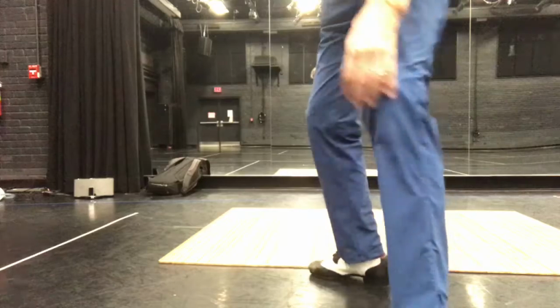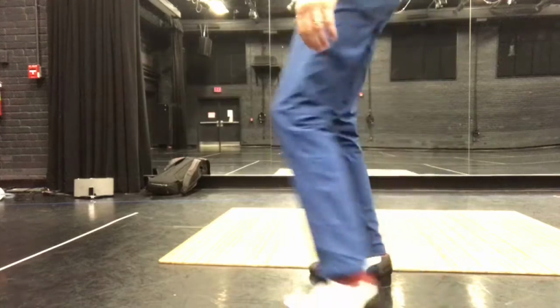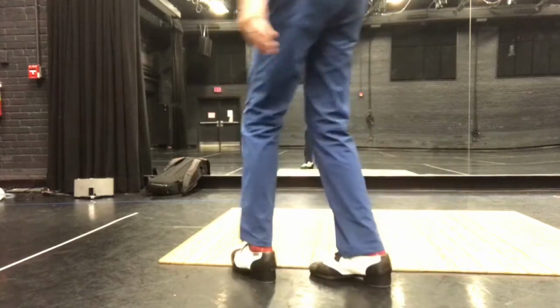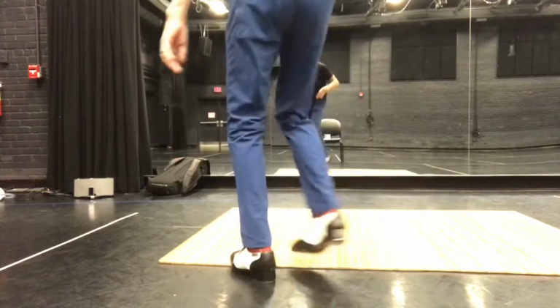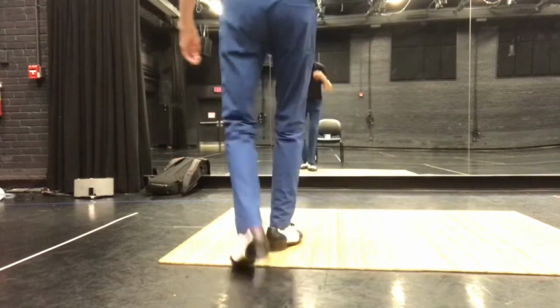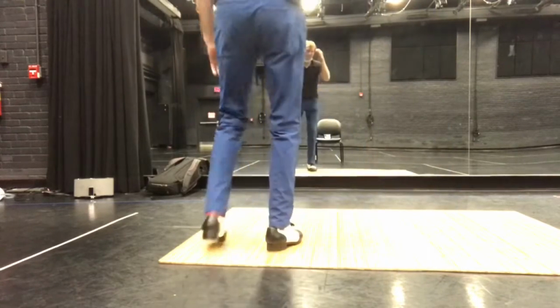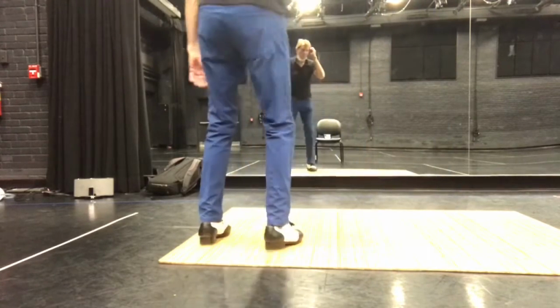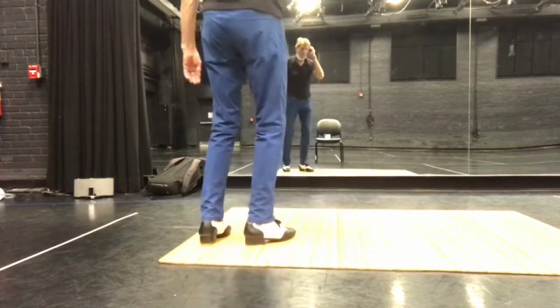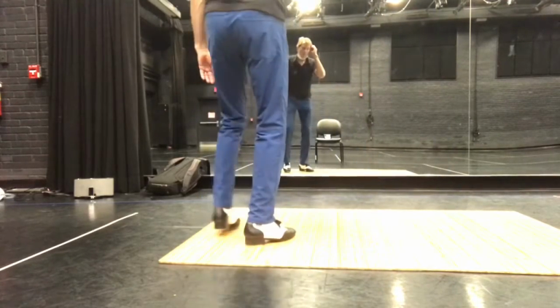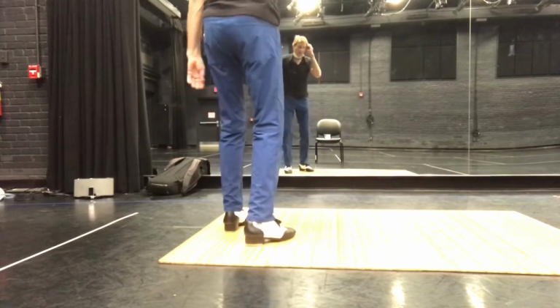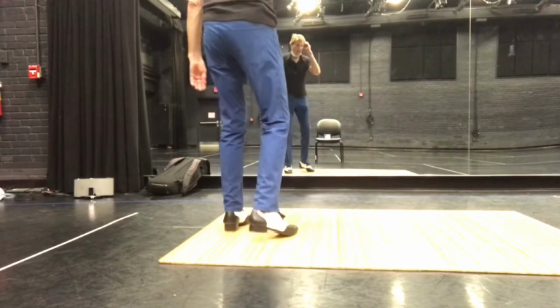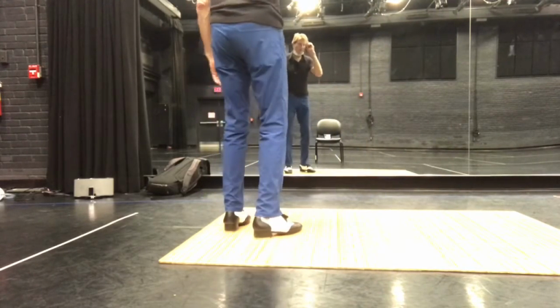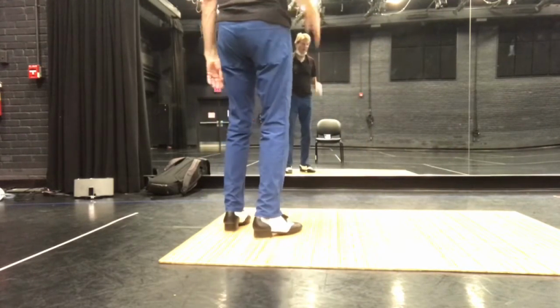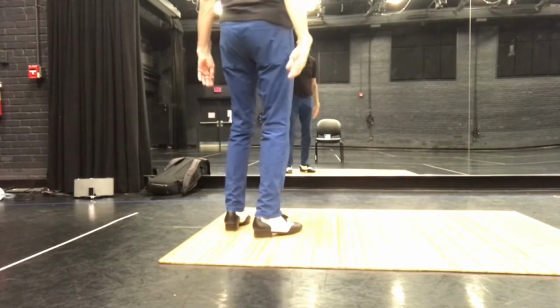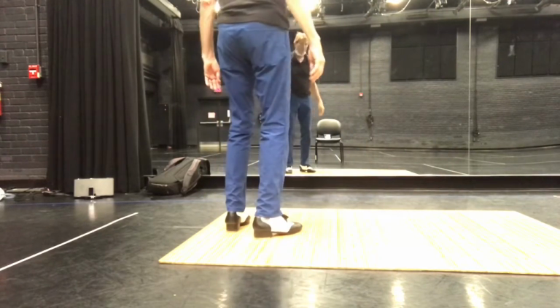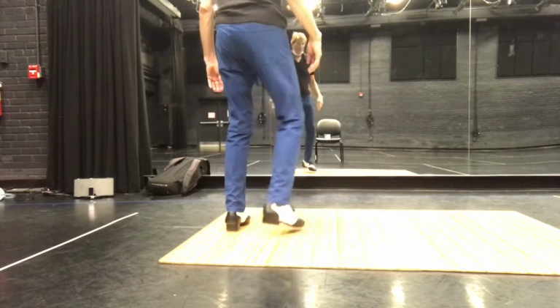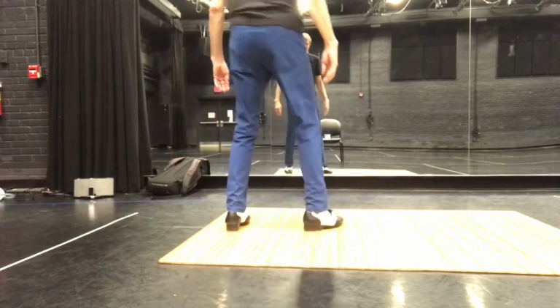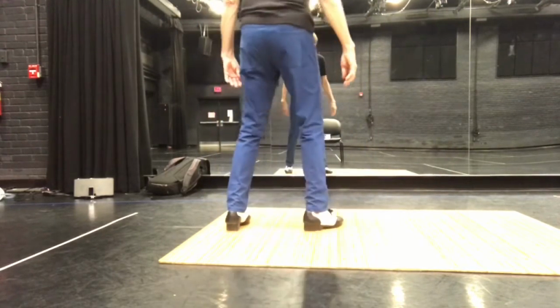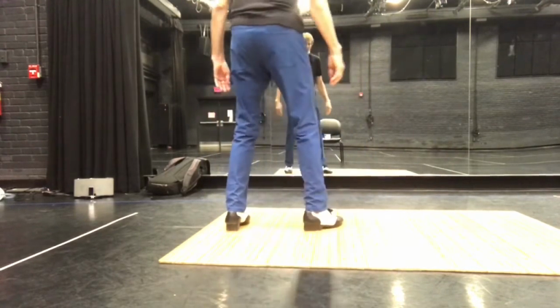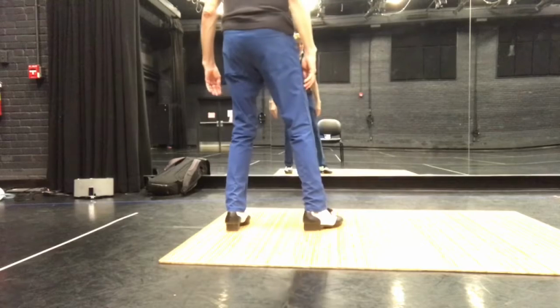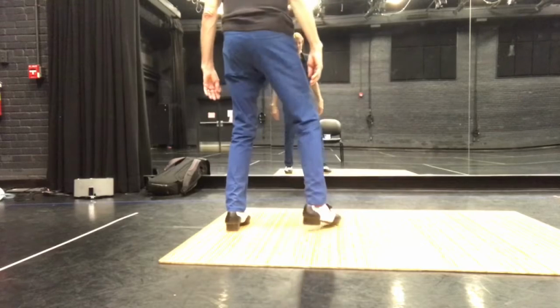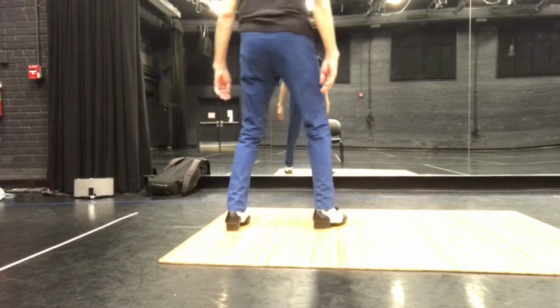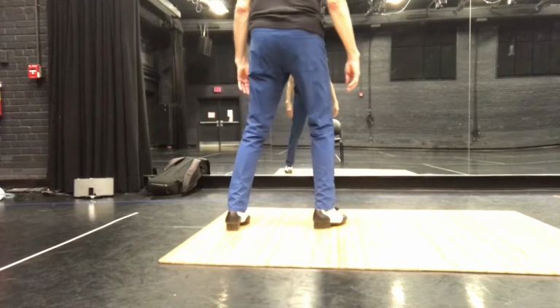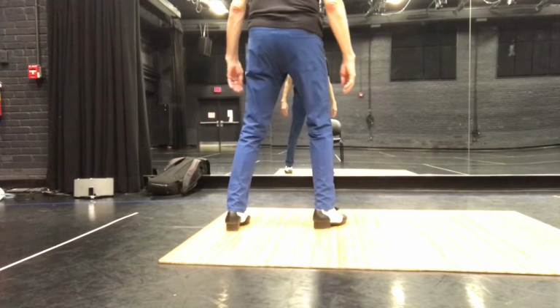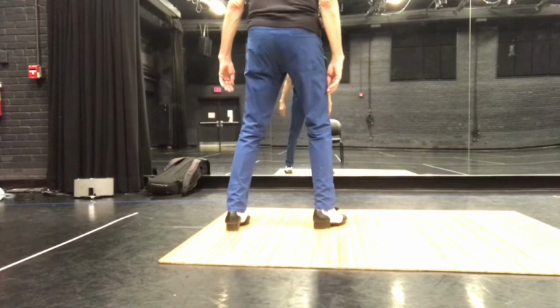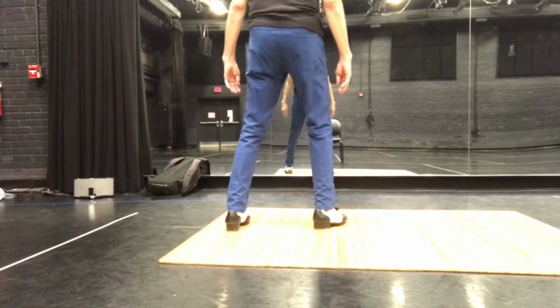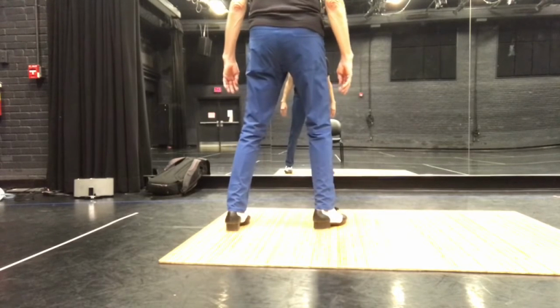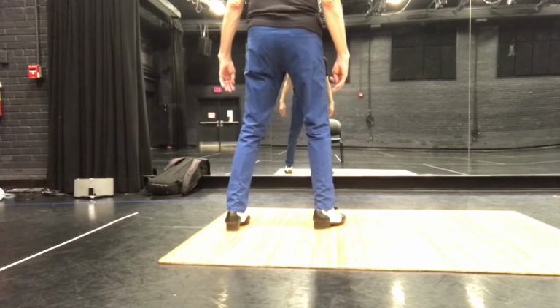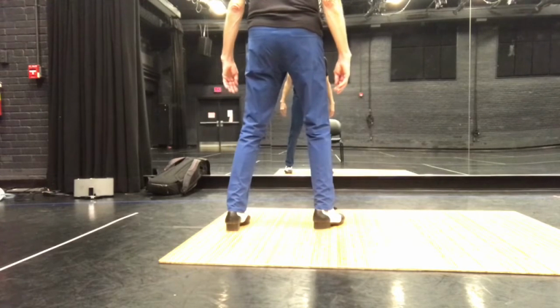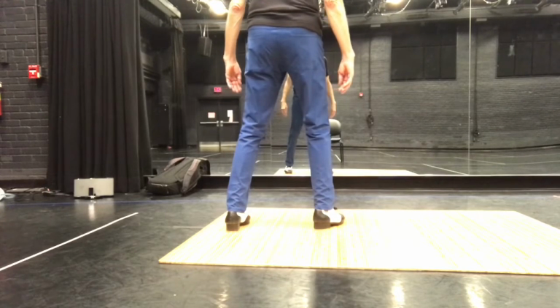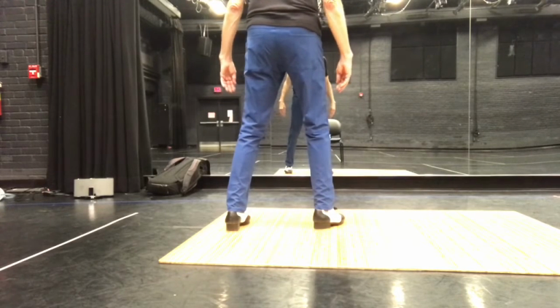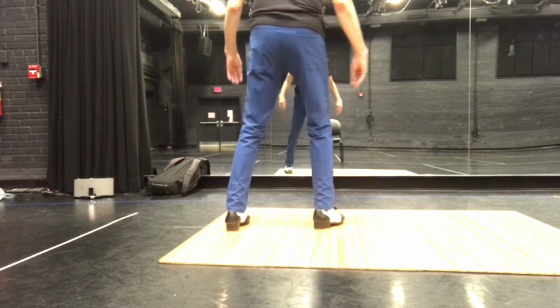You're going to have rippled, or you're going to have a stamp, and you're going to have rippled, clip, heel, step.